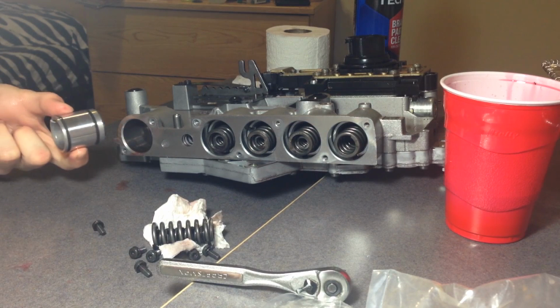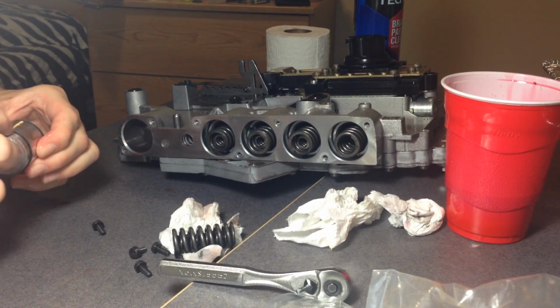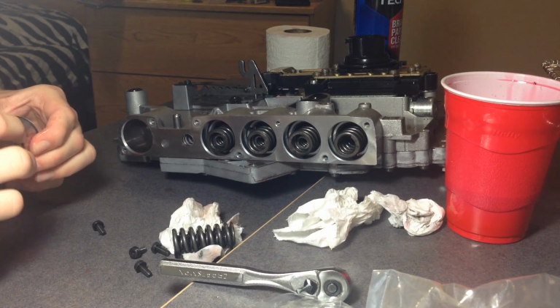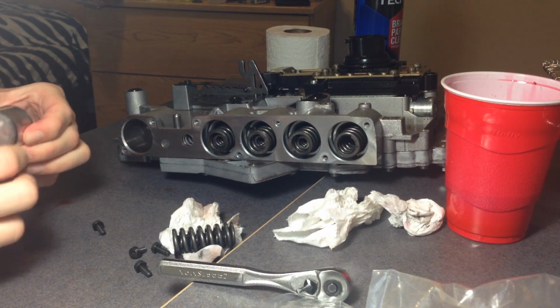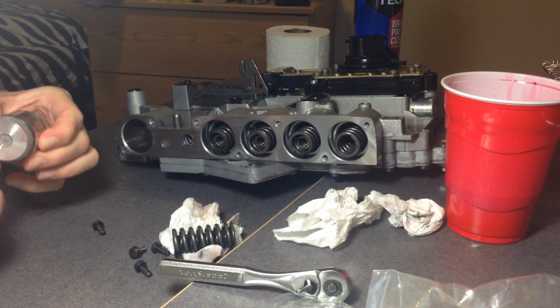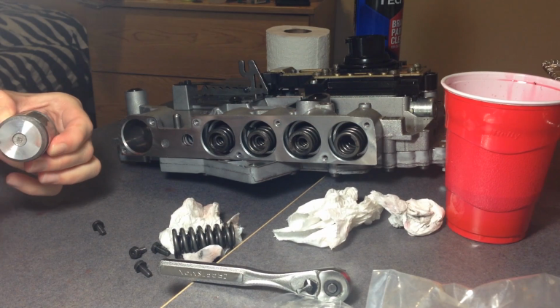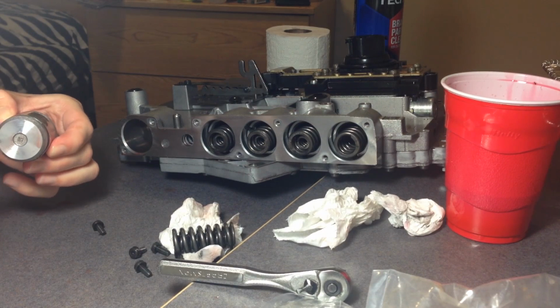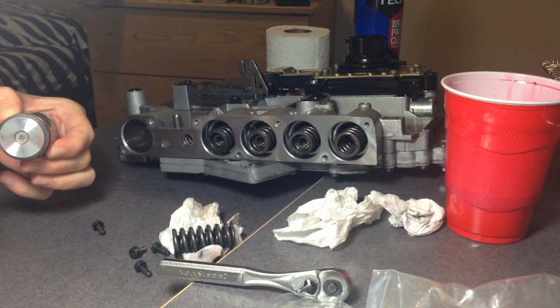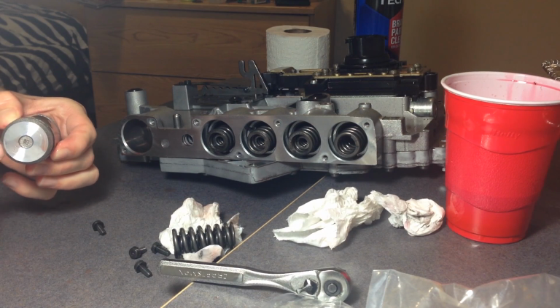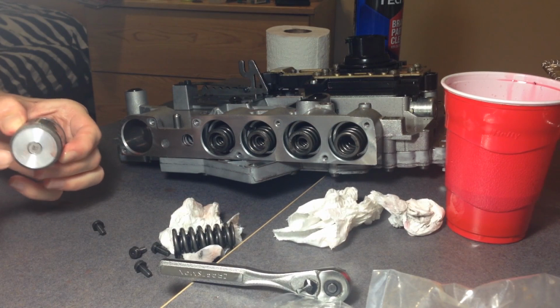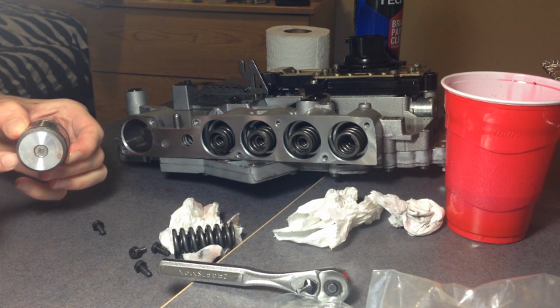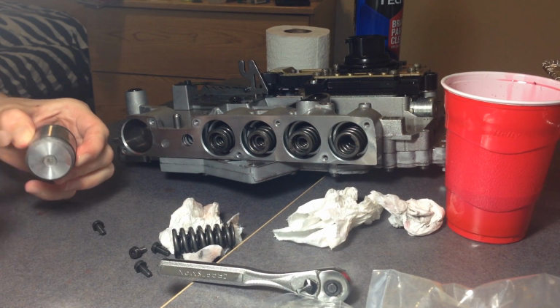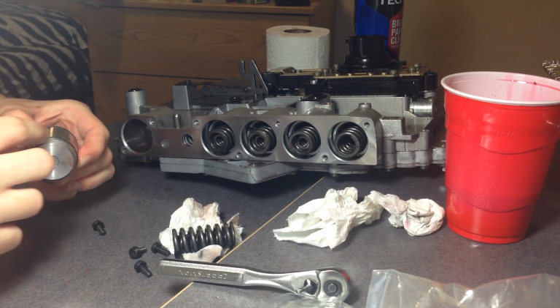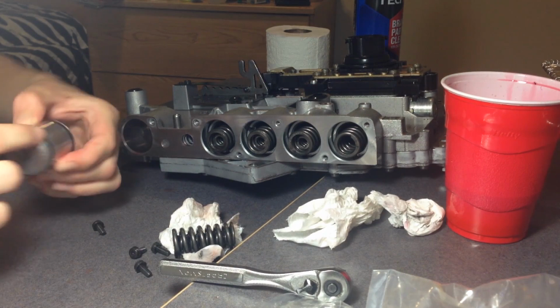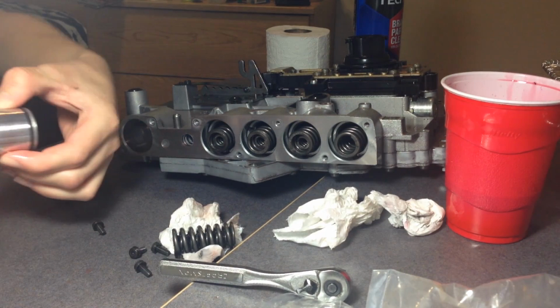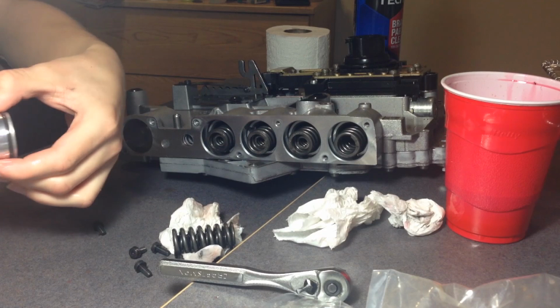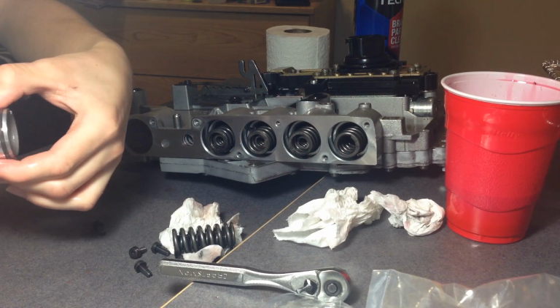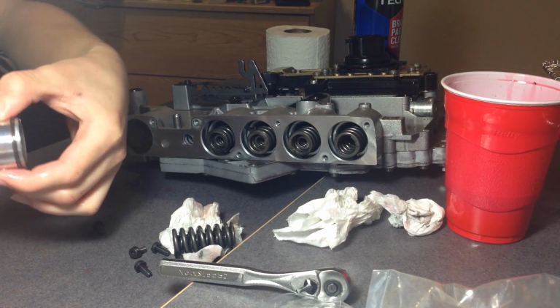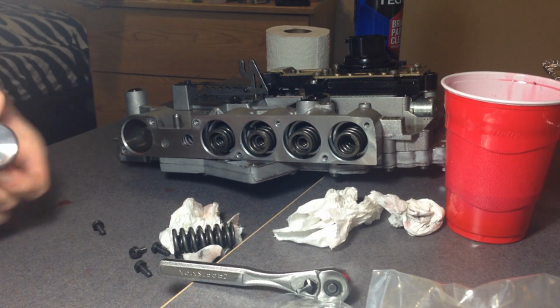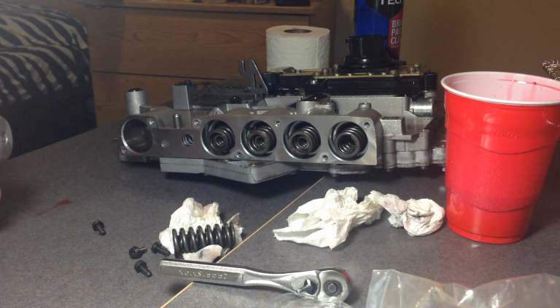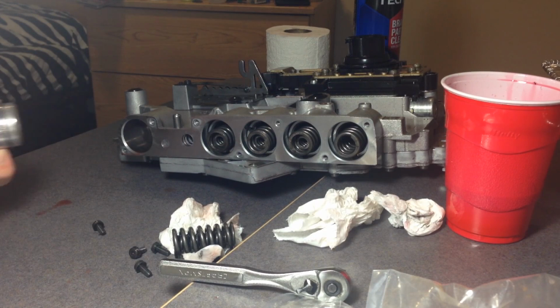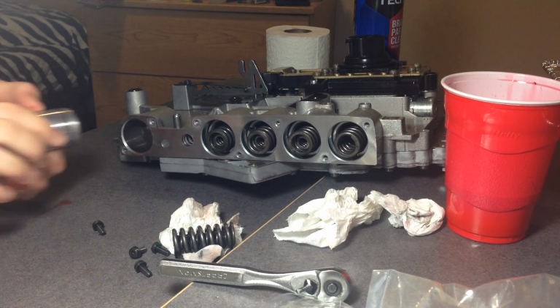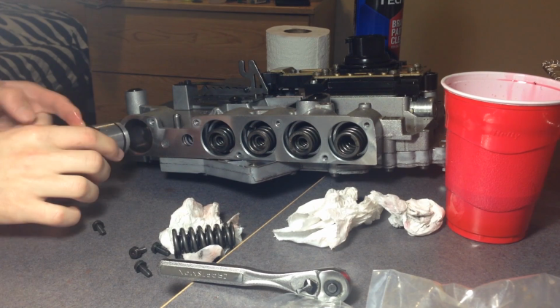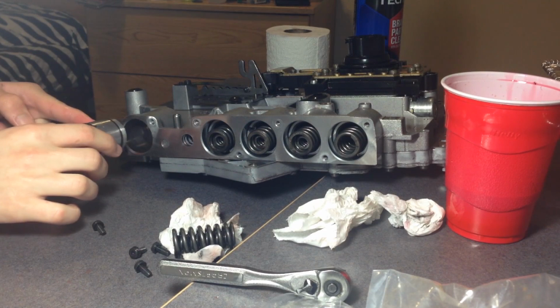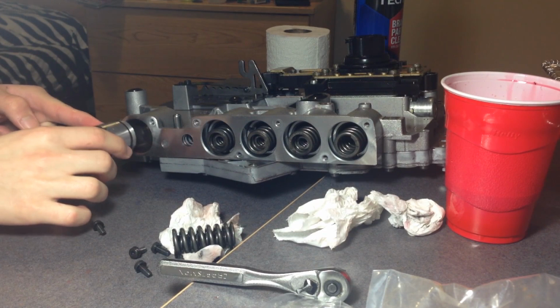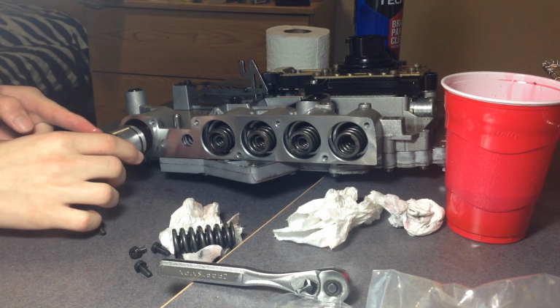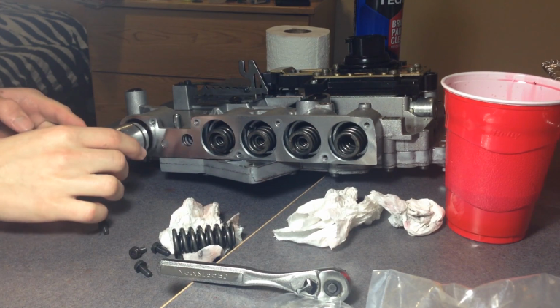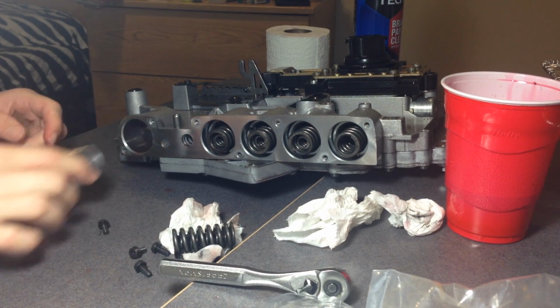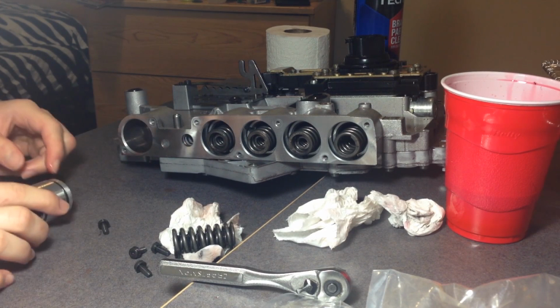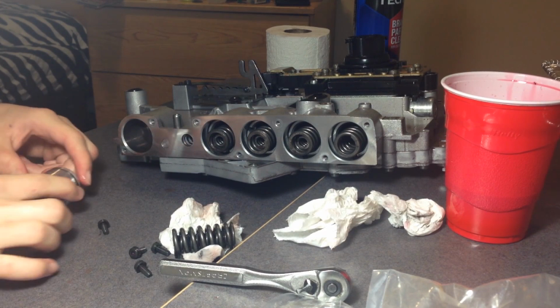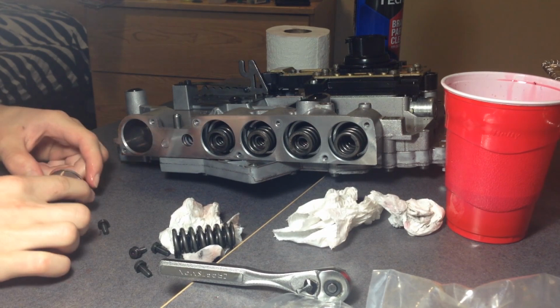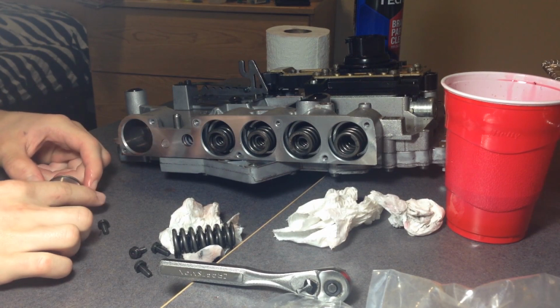Only replace this sealing ring right here — the front ring.